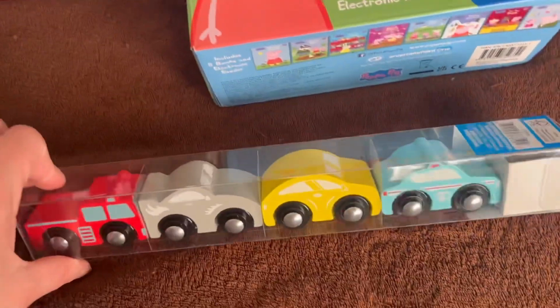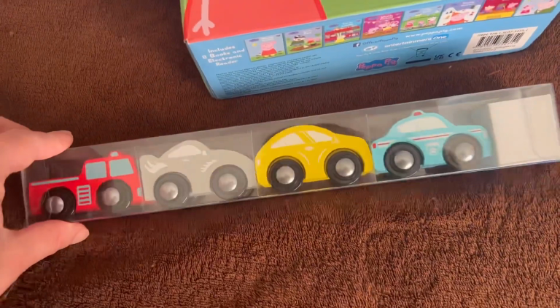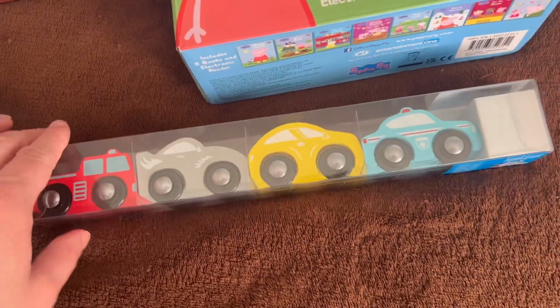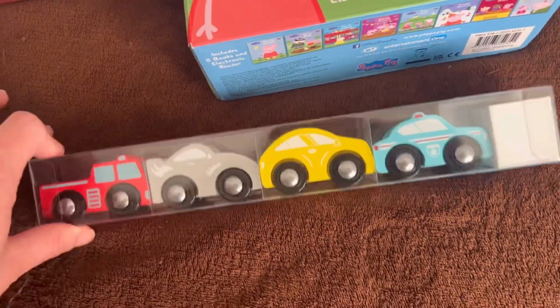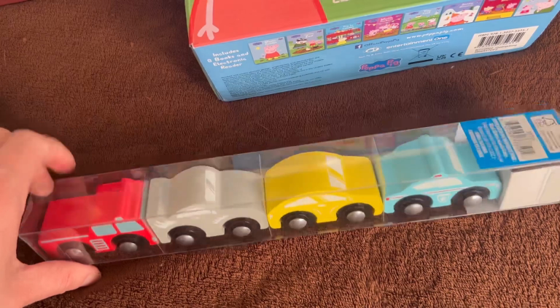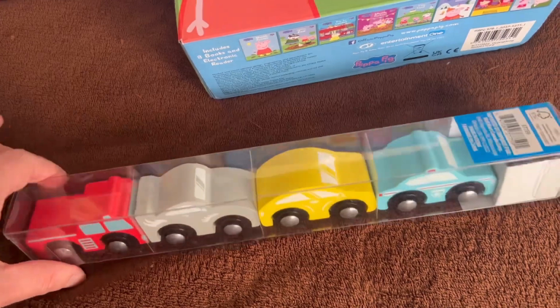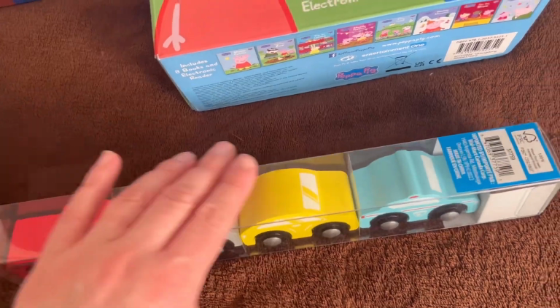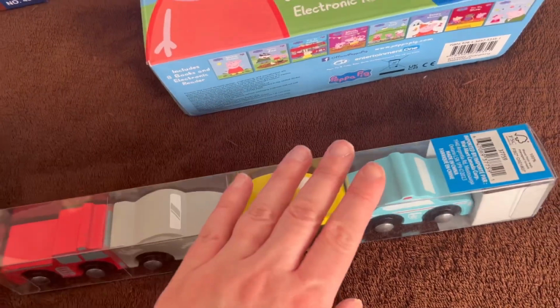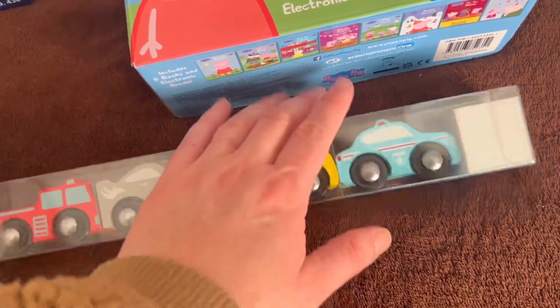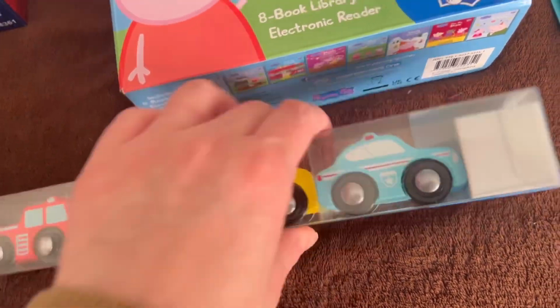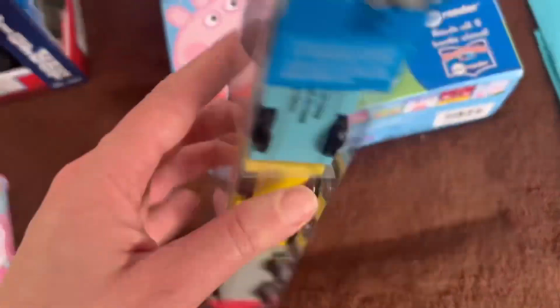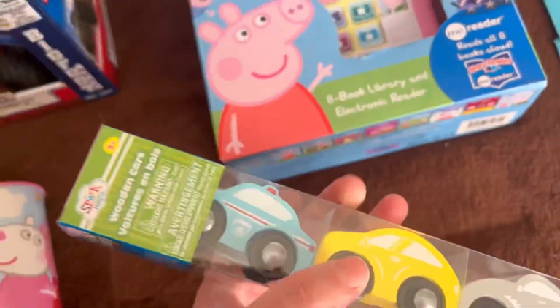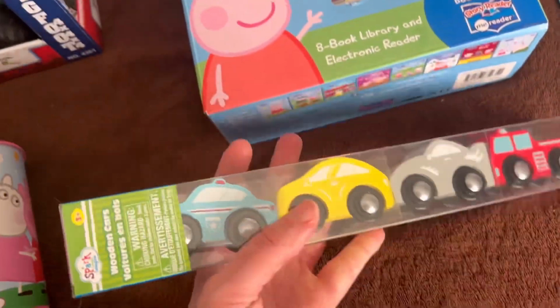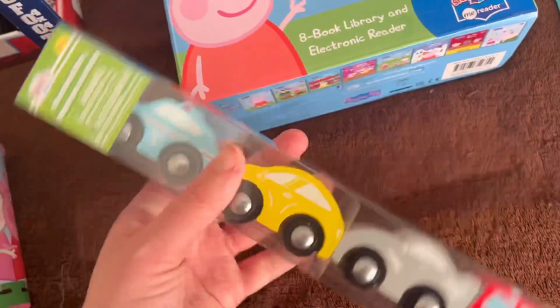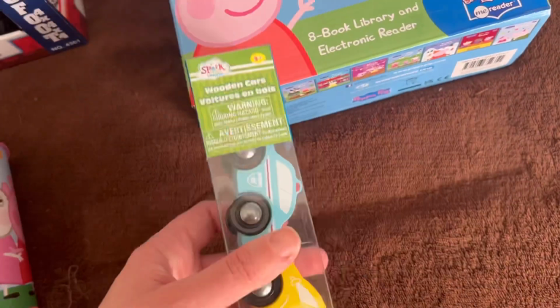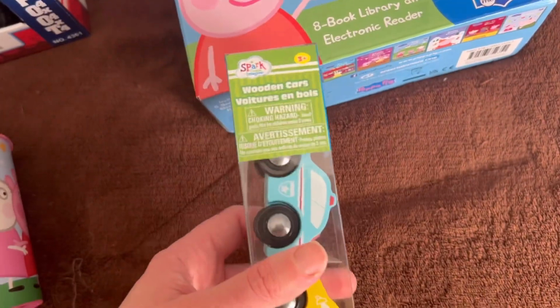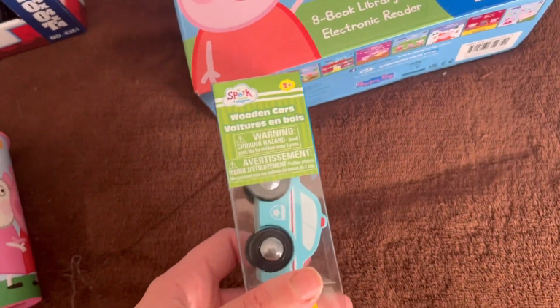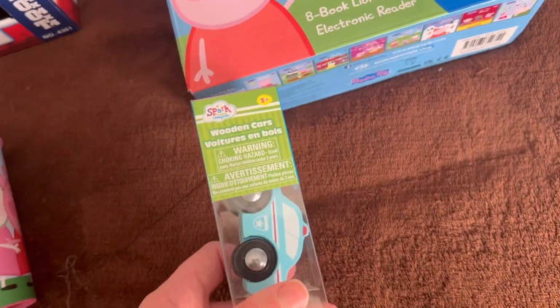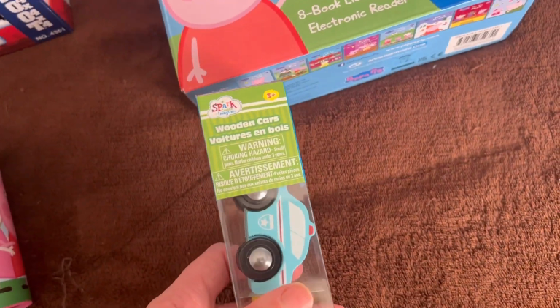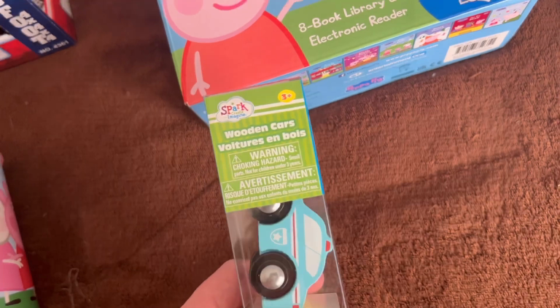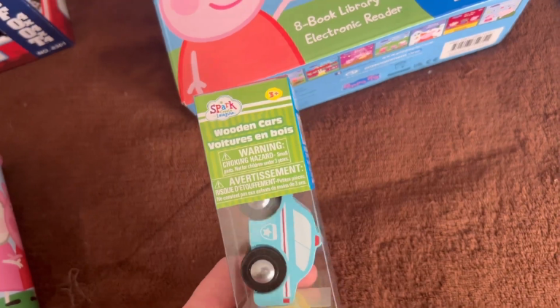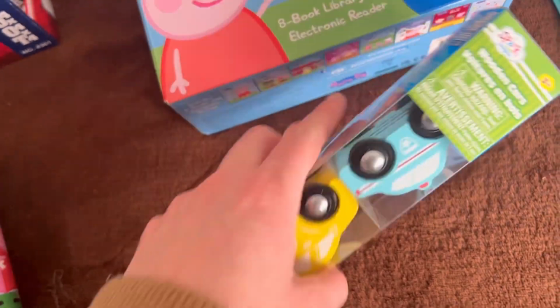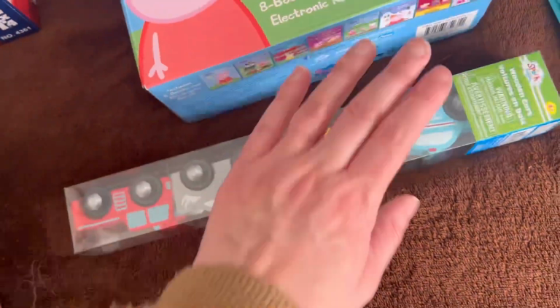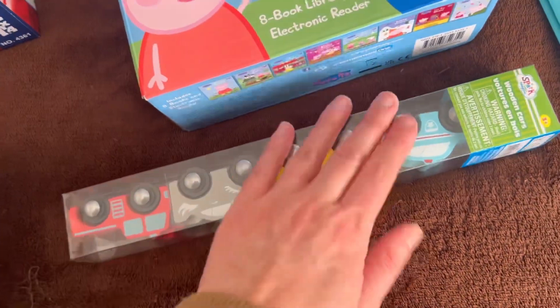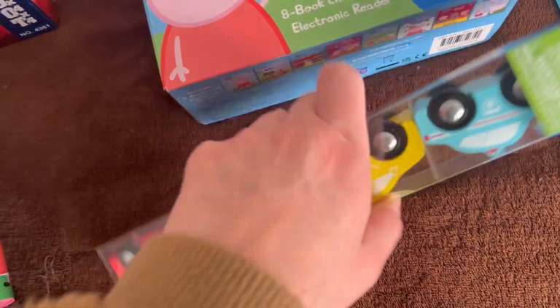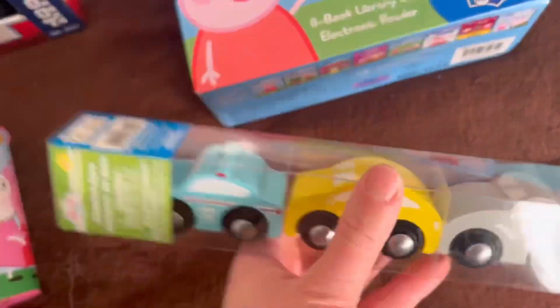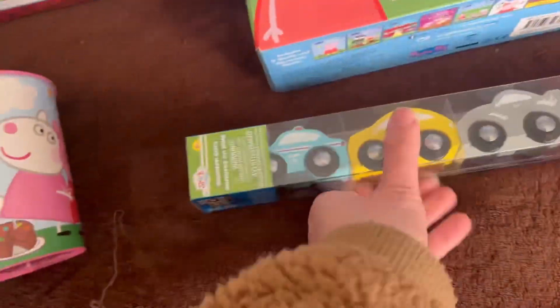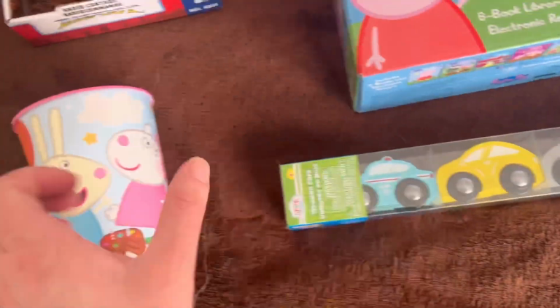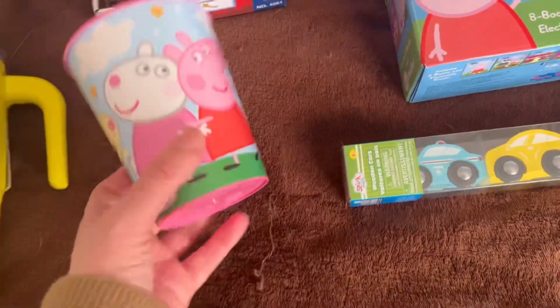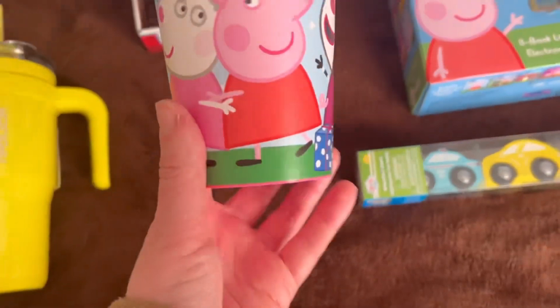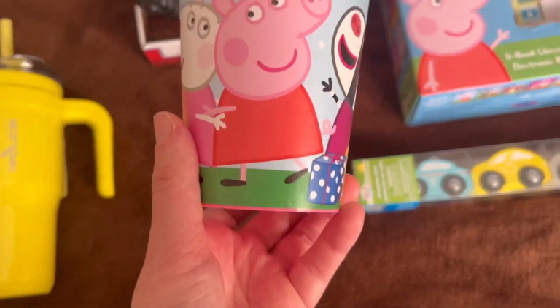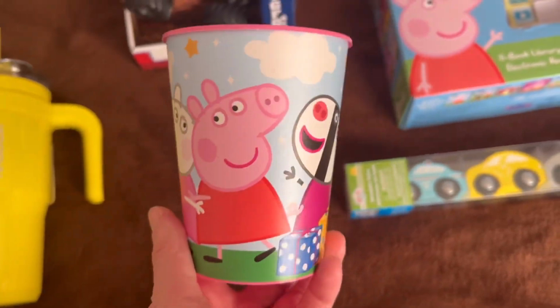We got a wooden train set for Christmas, so I got him some more train cards to add to his collection. These were pretty cheap — only about $5.99.